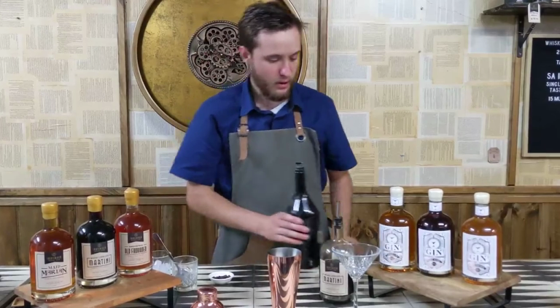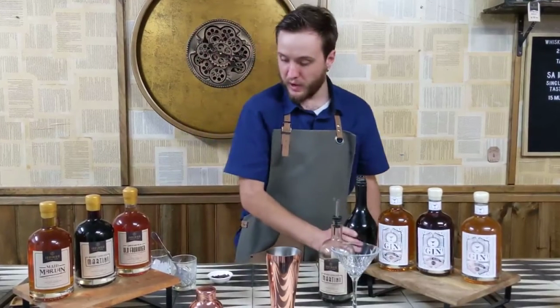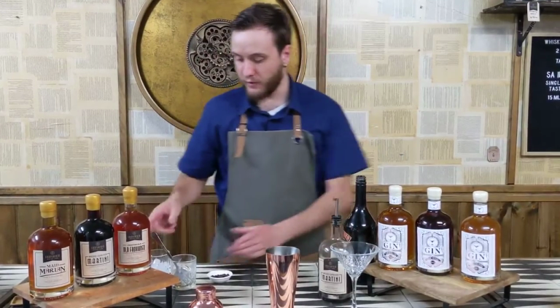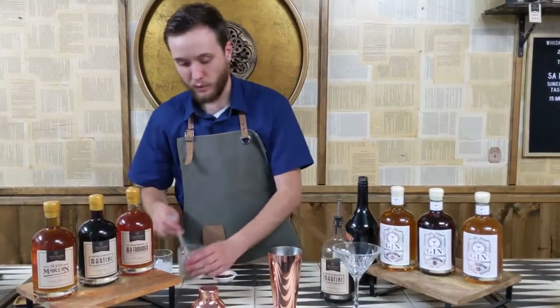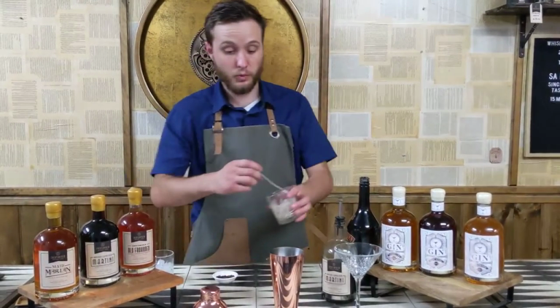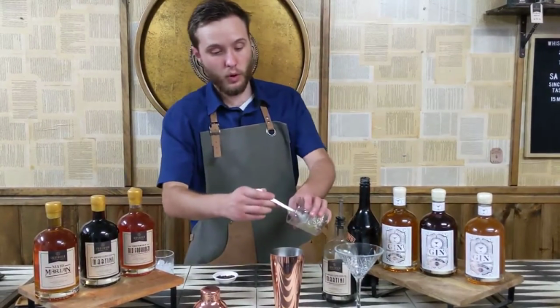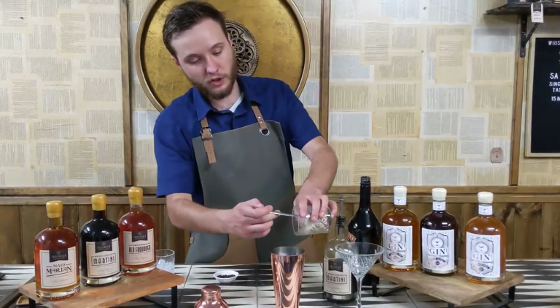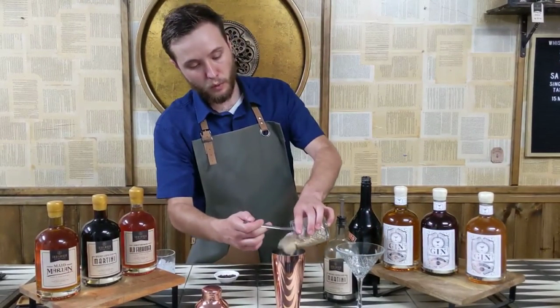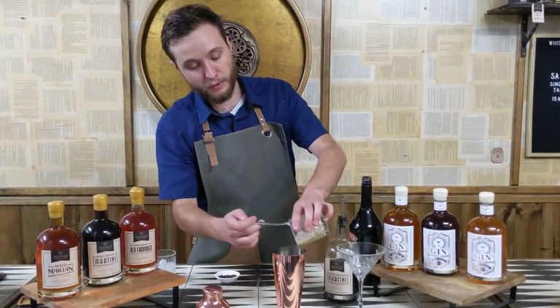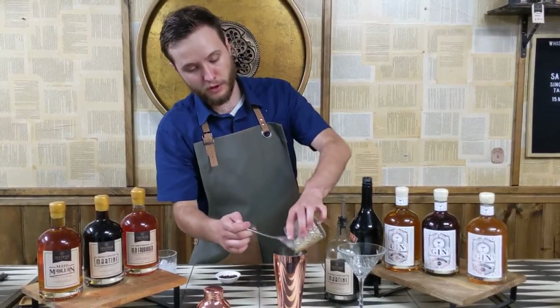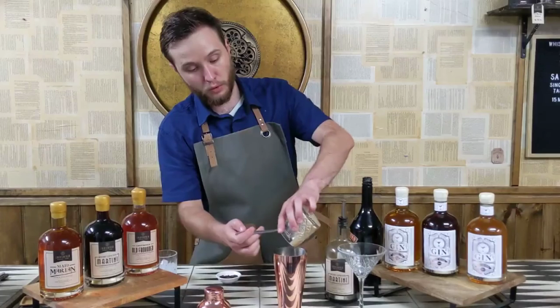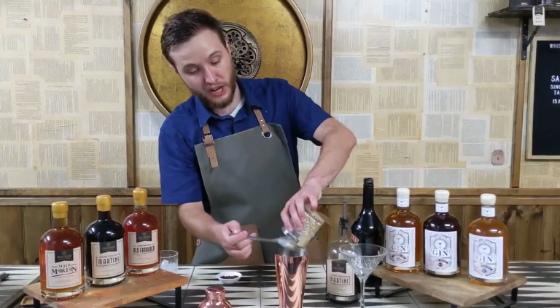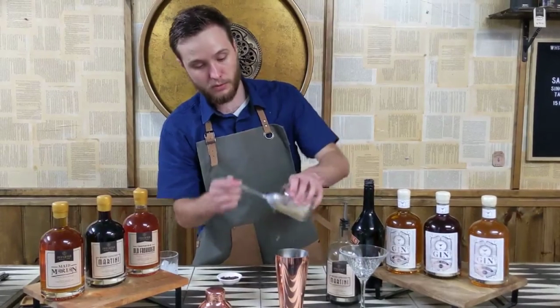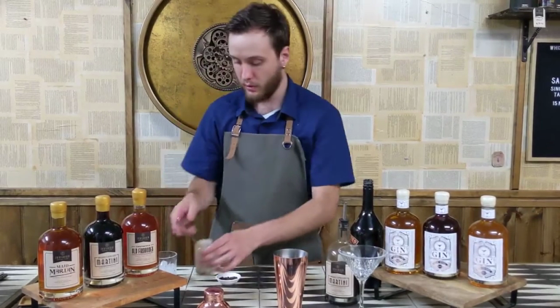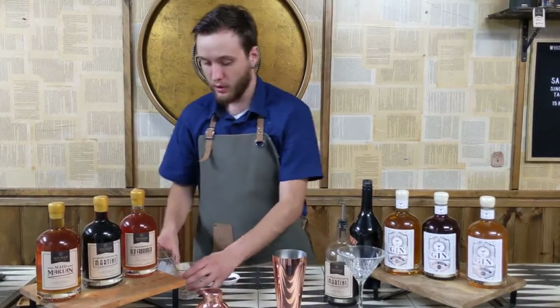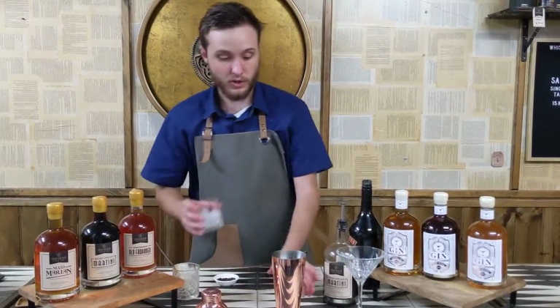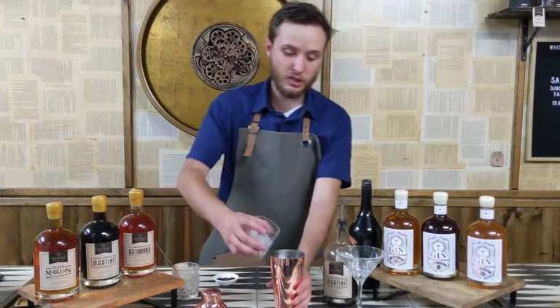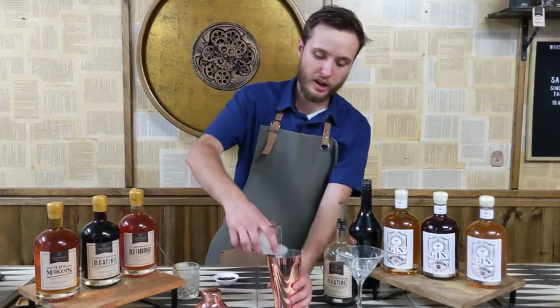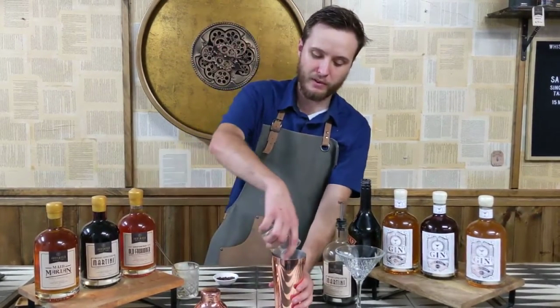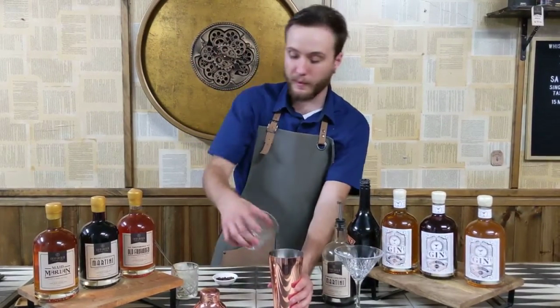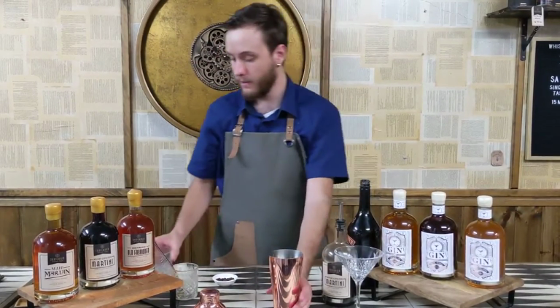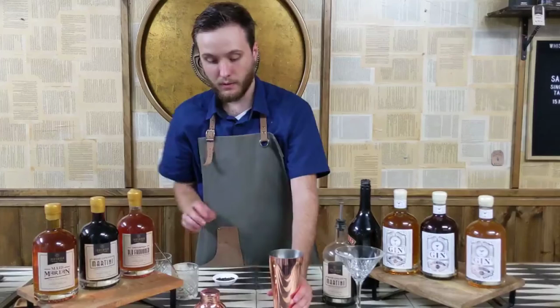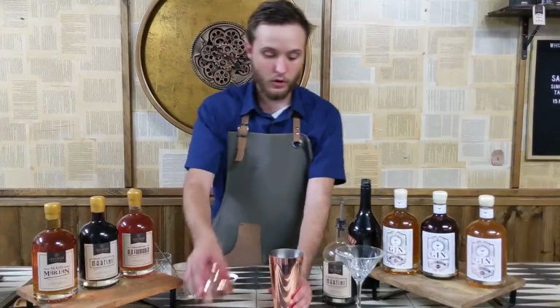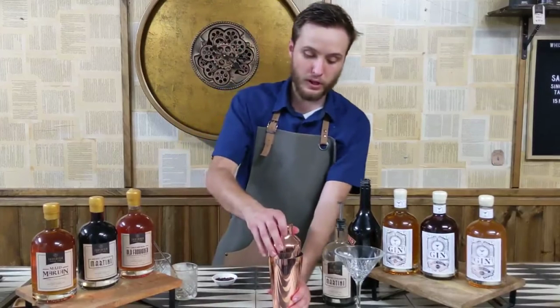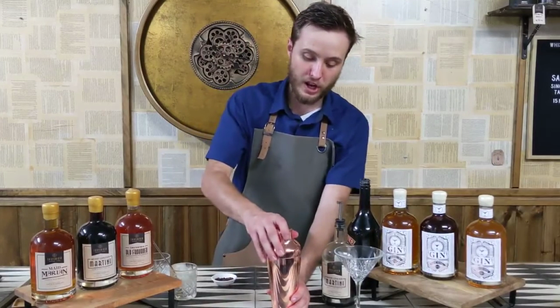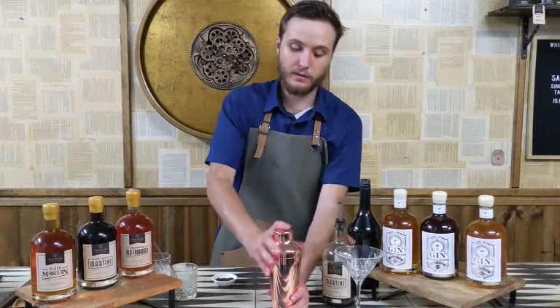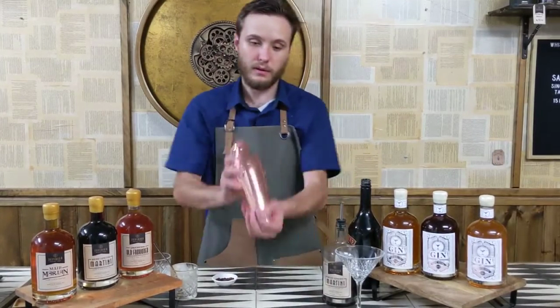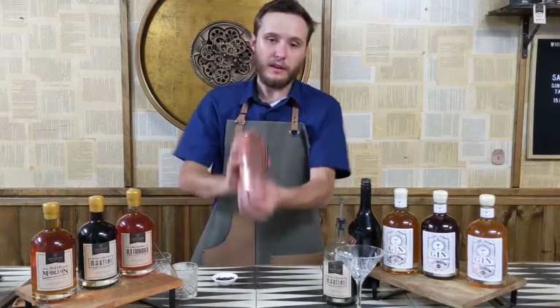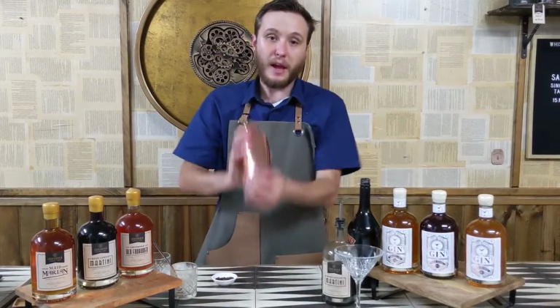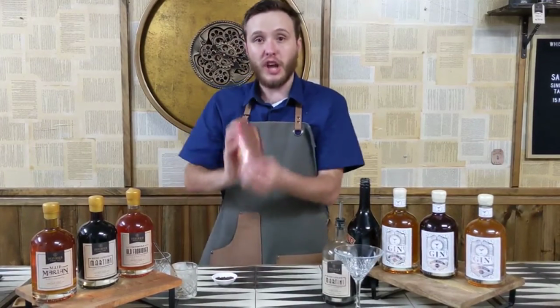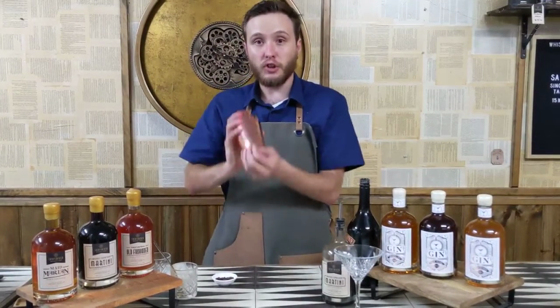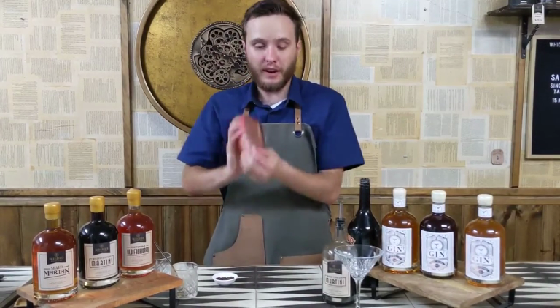Now it's real easy from there. You want some good quality ice cream — we prefer the Gone North Chino. You want some ice in your shaker to help break everything up. Put a lid on your shaker, make sure you shake it, not stir it.